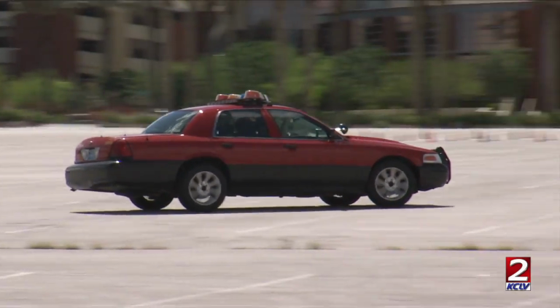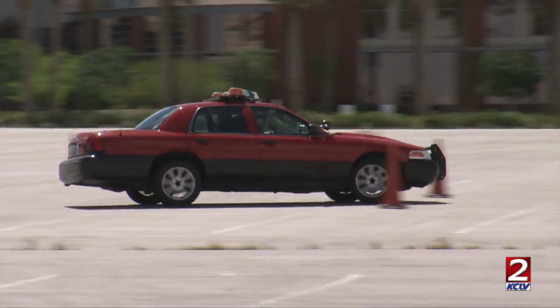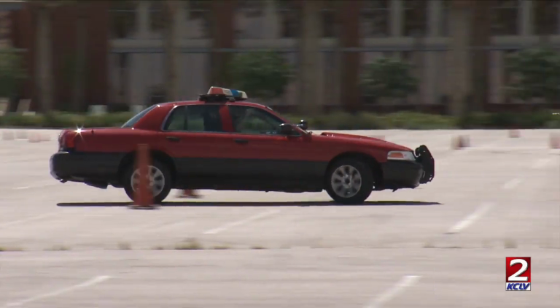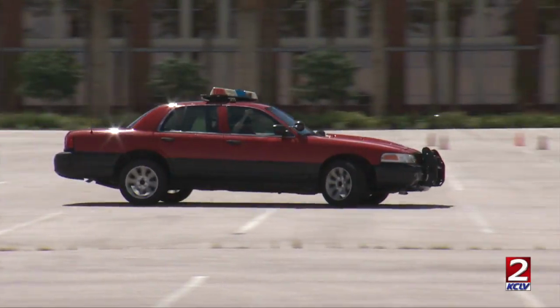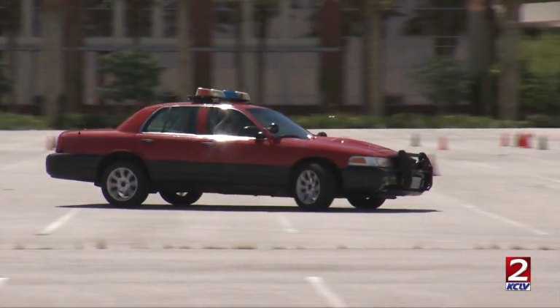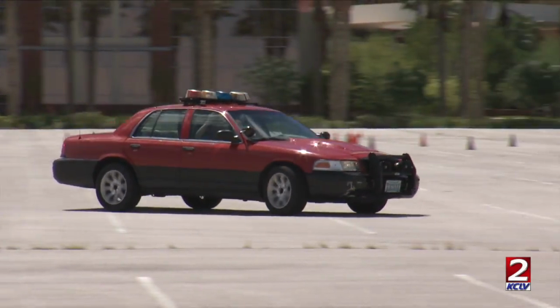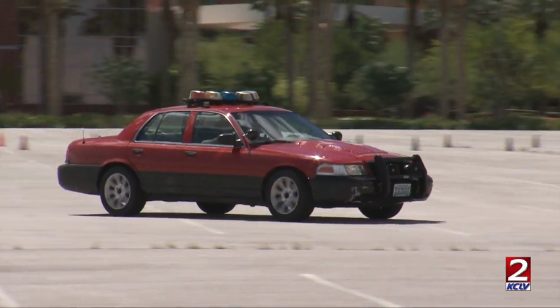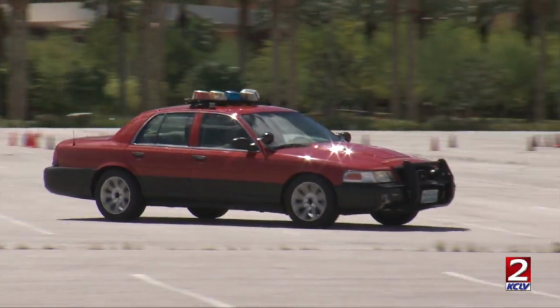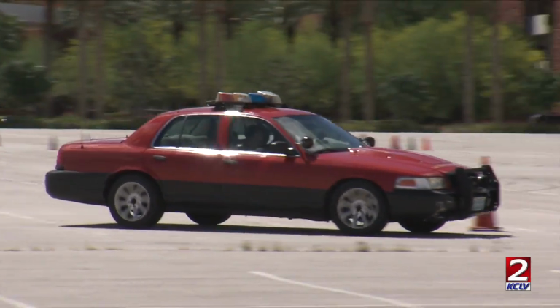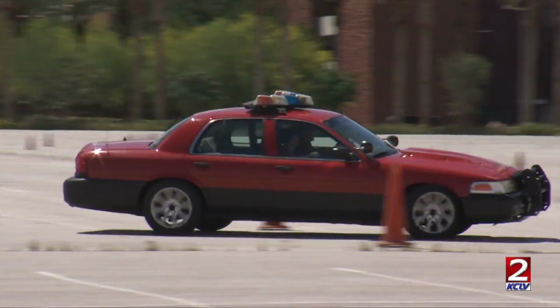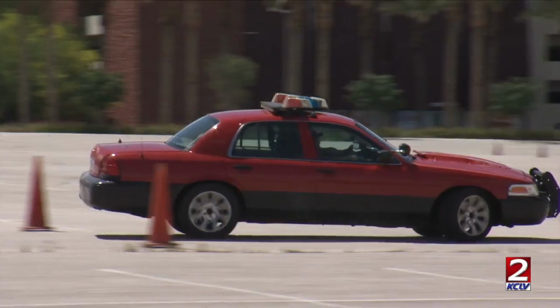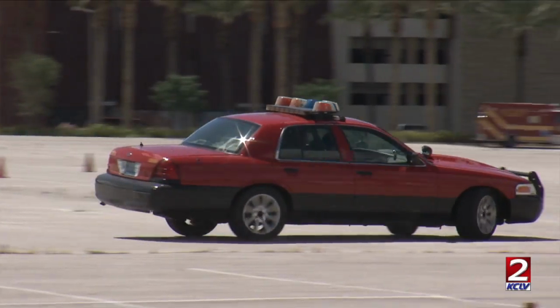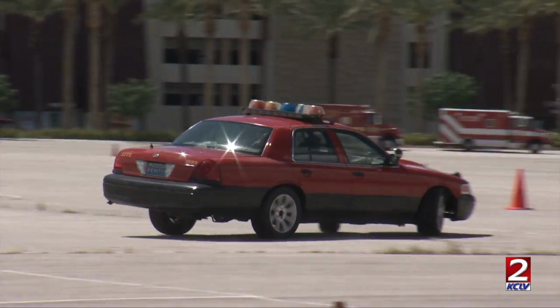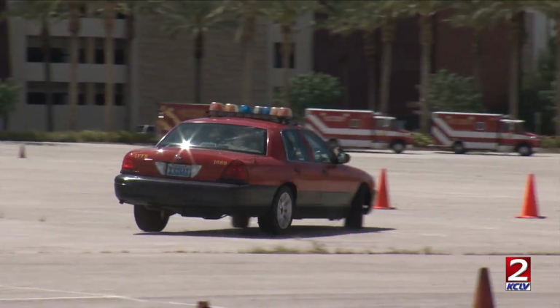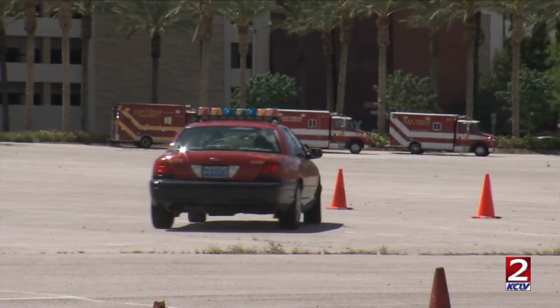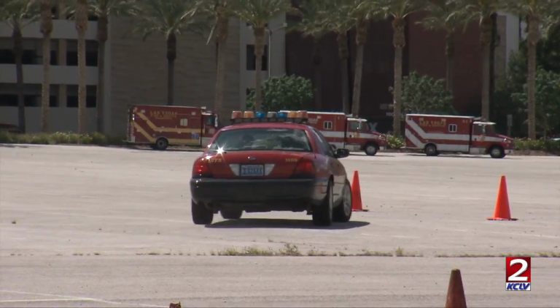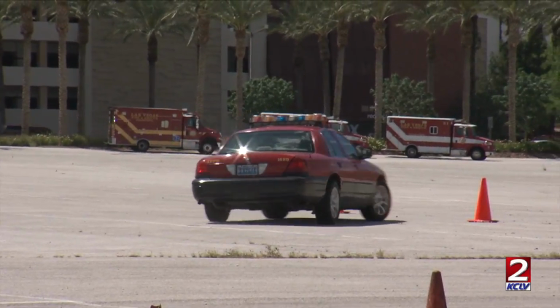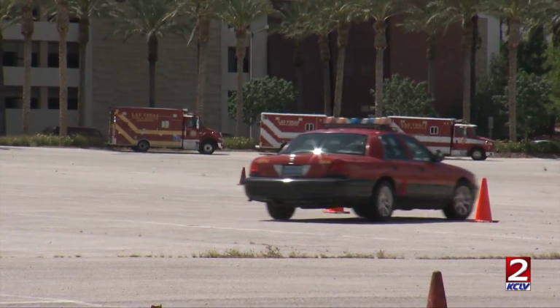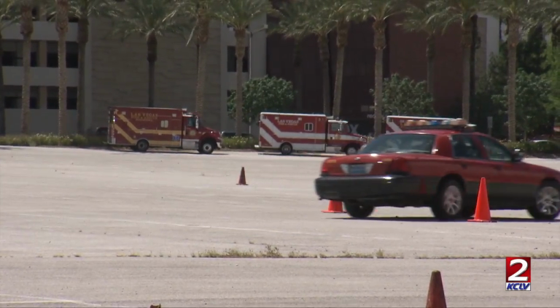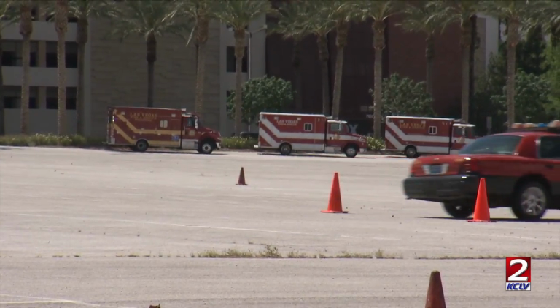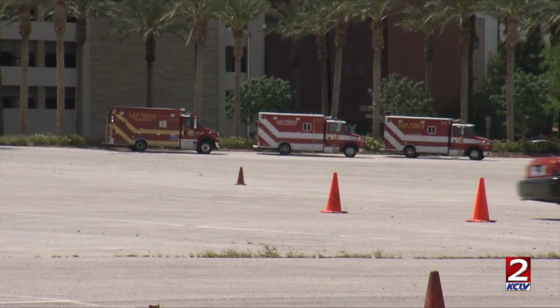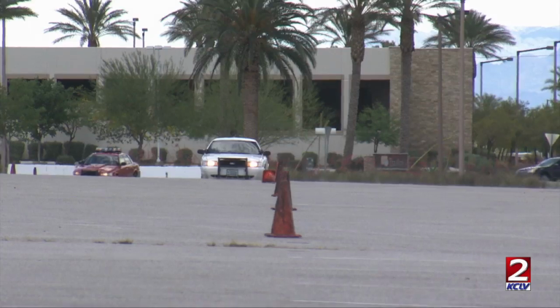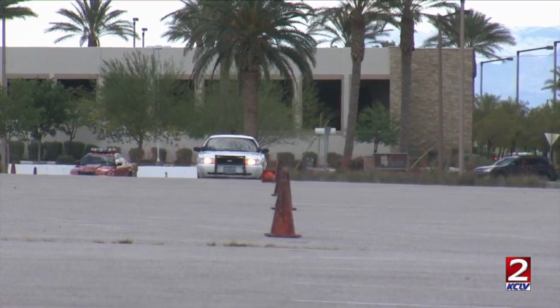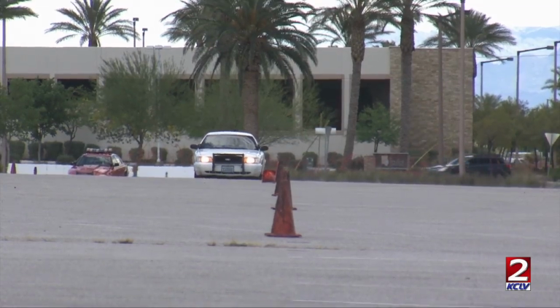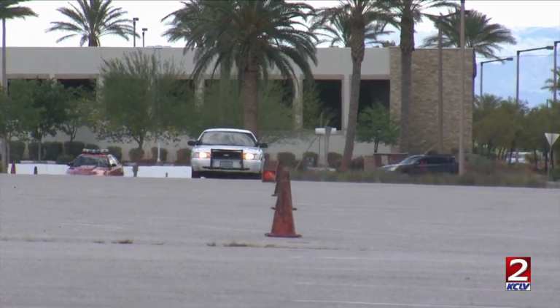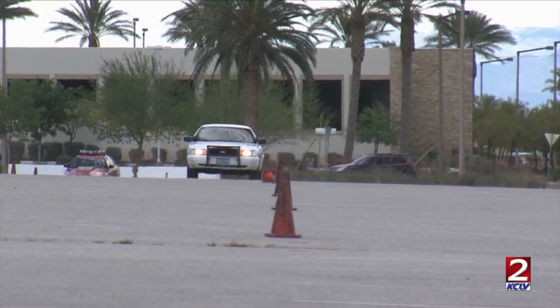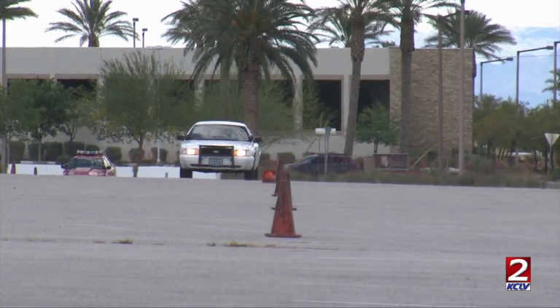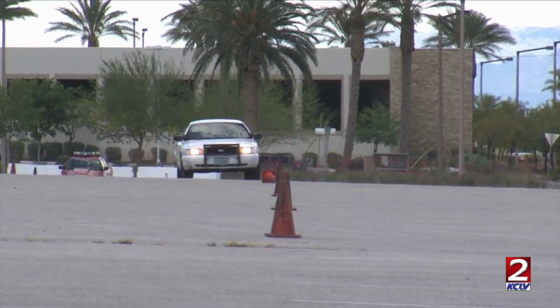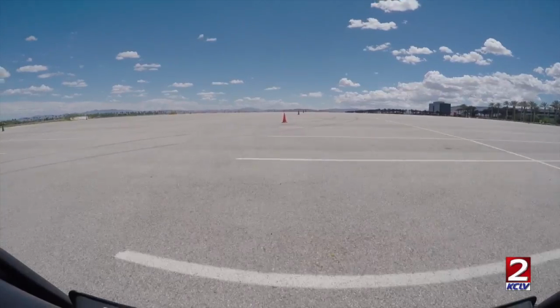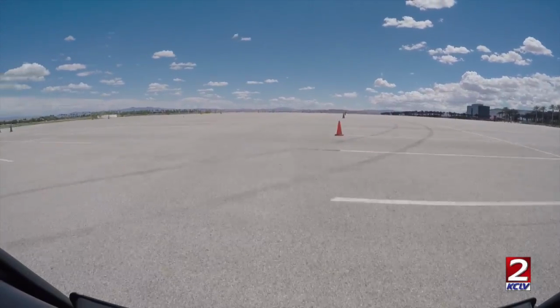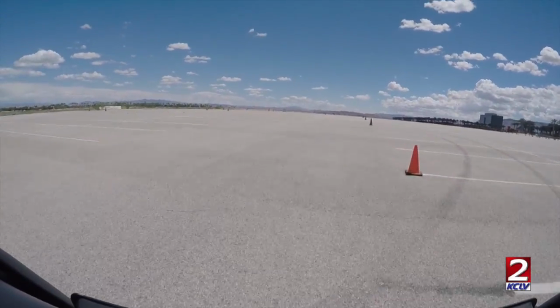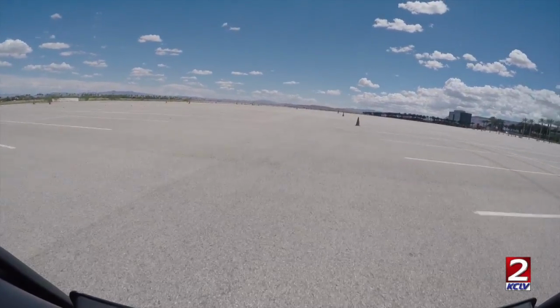The first course is called the Serpentine, designed to help drivers navigate around fixed objects, teaching steering wheel and speed control. They're going to go around these objects maintaining their speed.